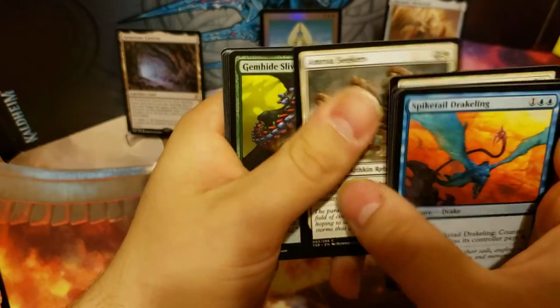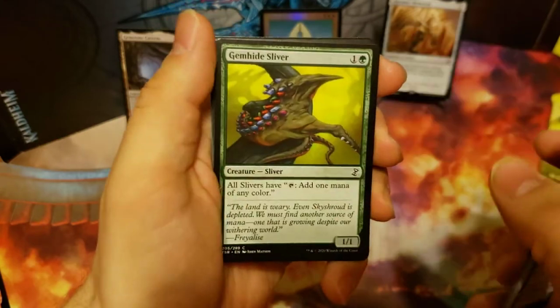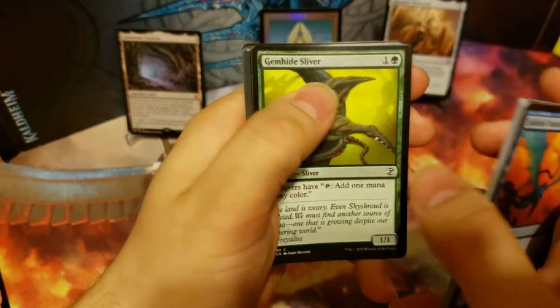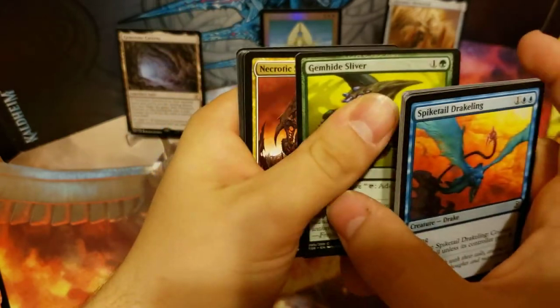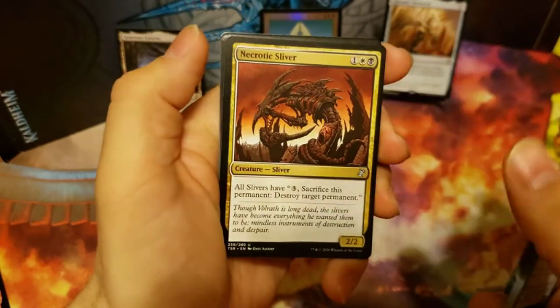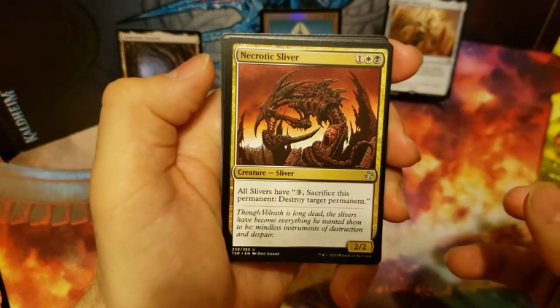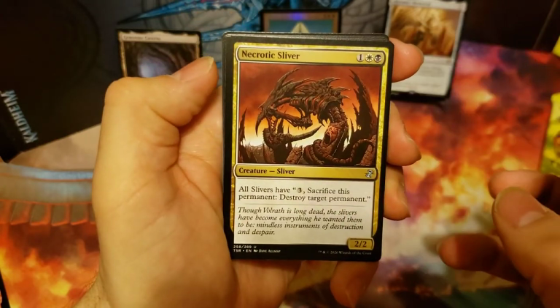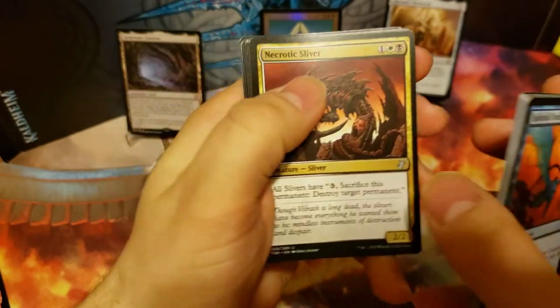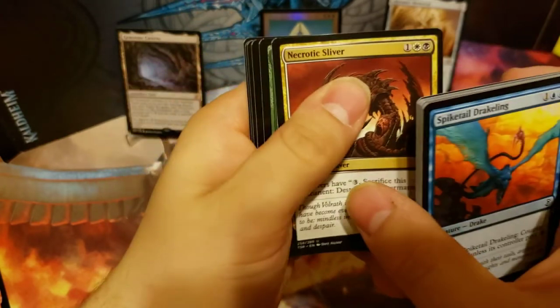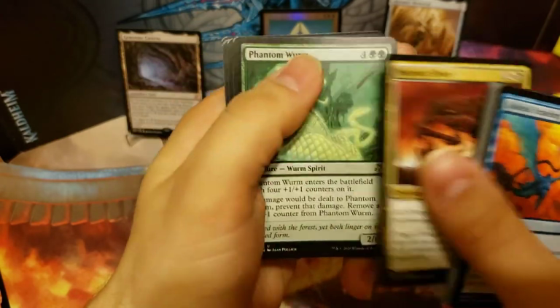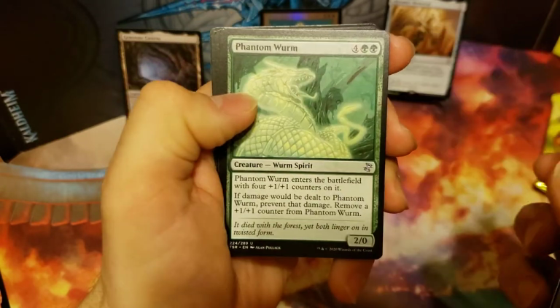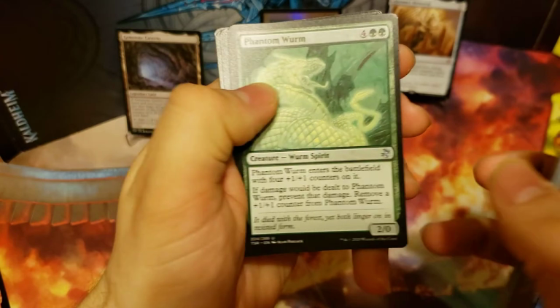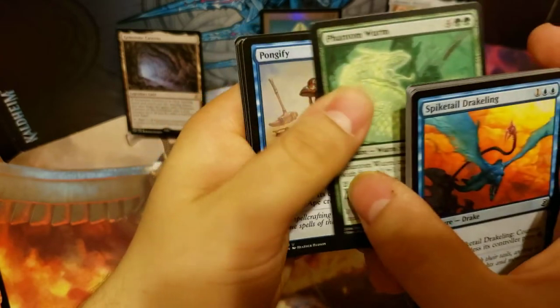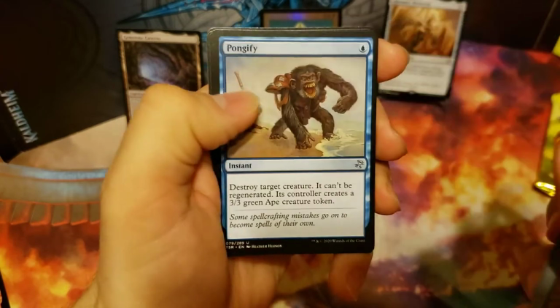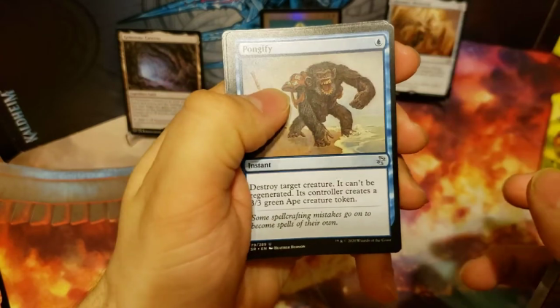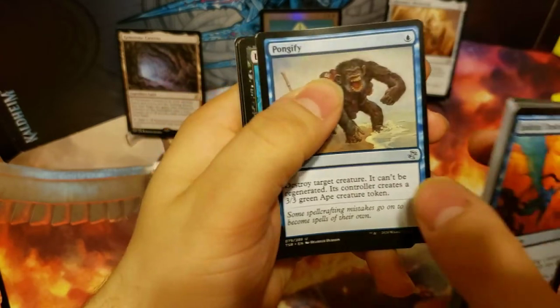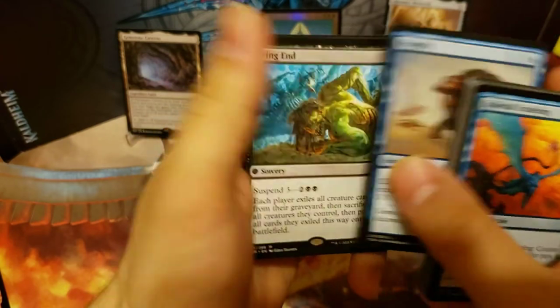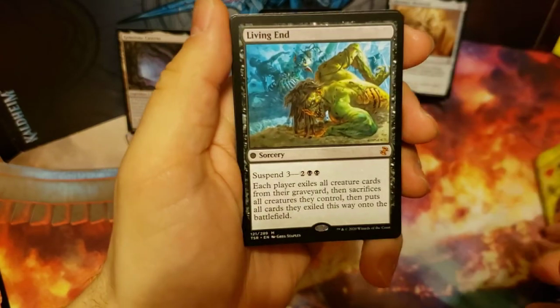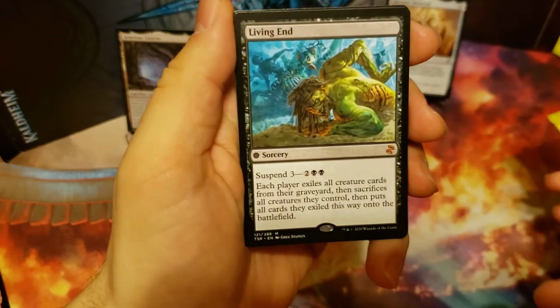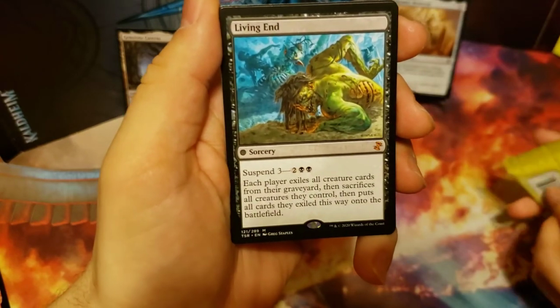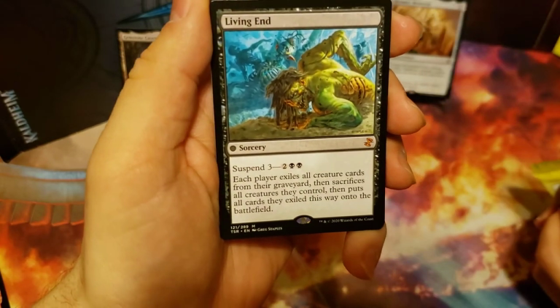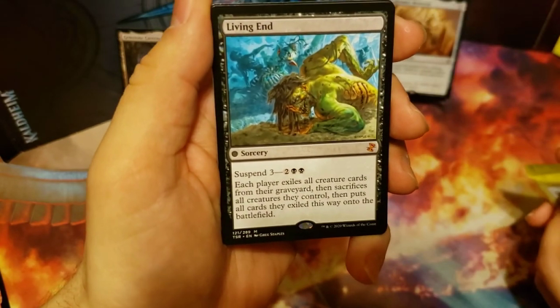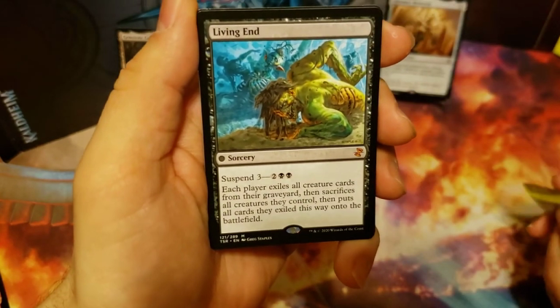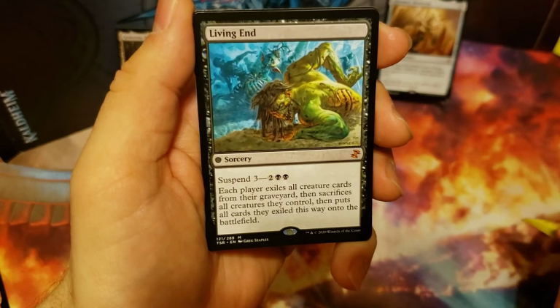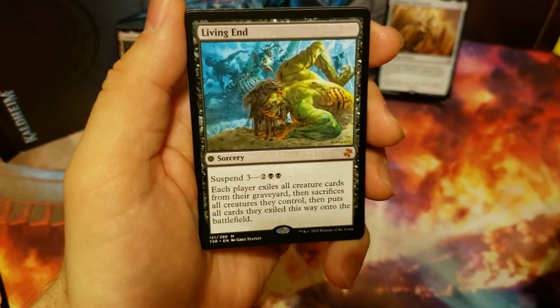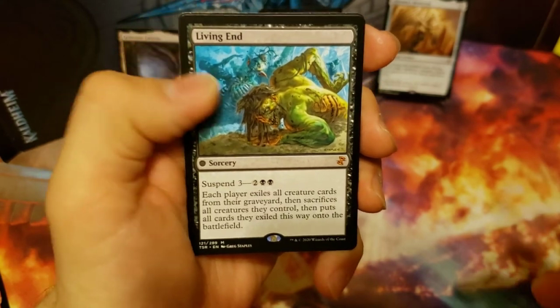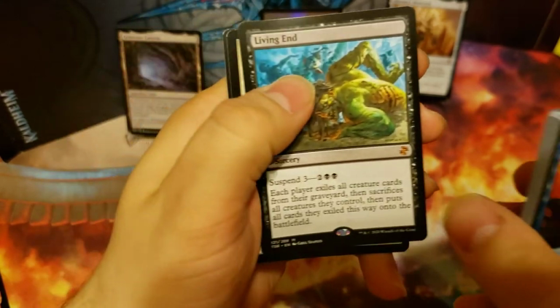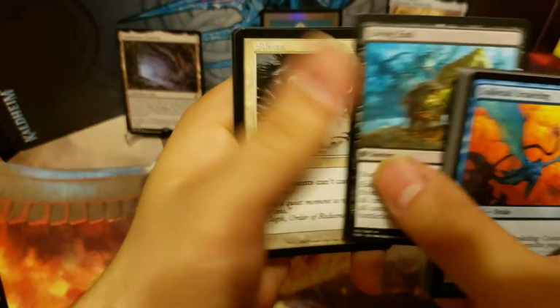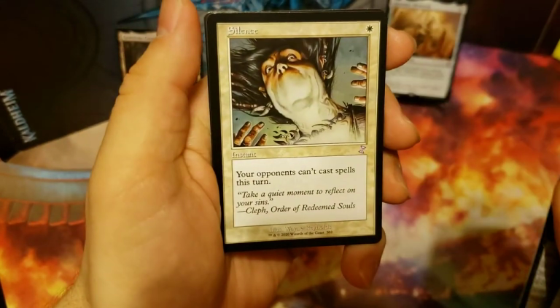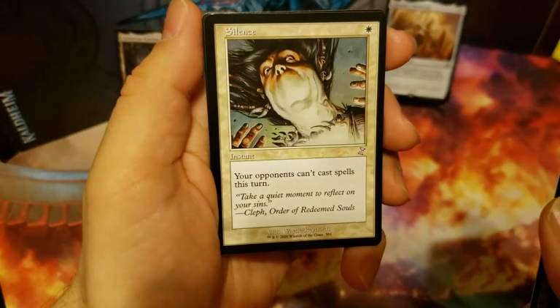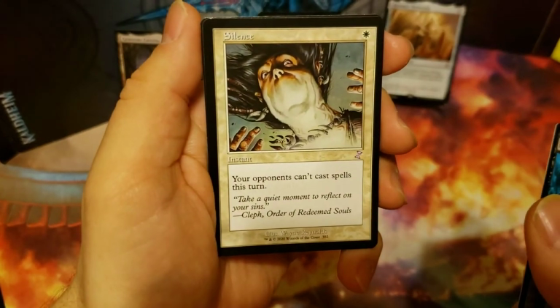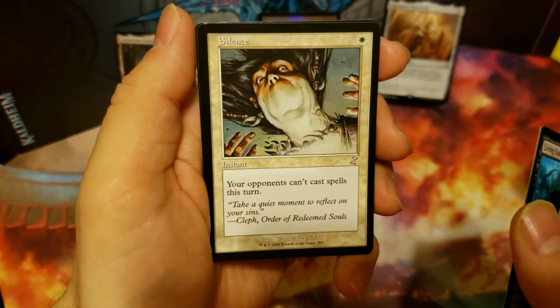I got a Necrotic Sliver, Phantom Wurm, Pongify, and we got another mythic — Living Guns. And our time-shifted card is Silence.